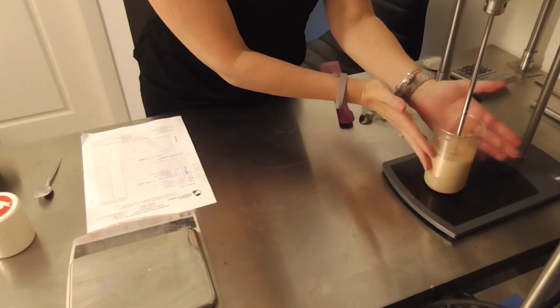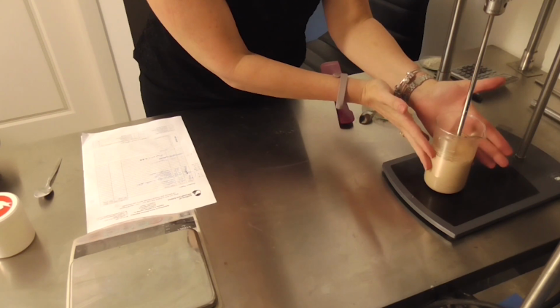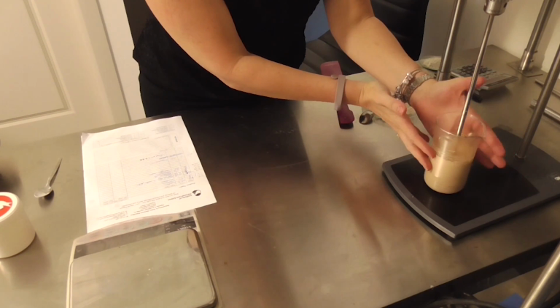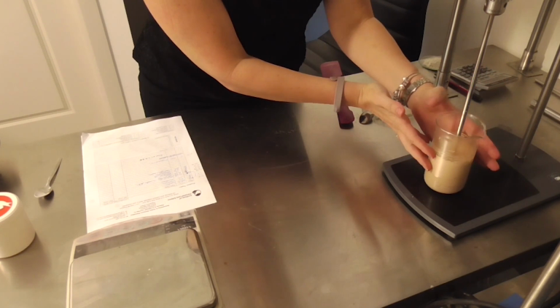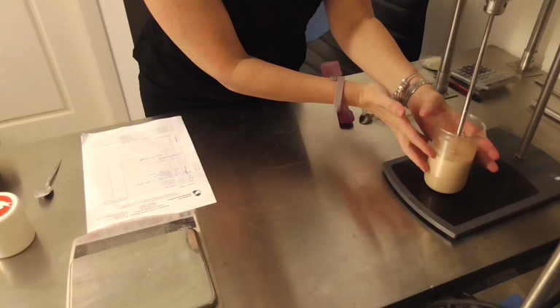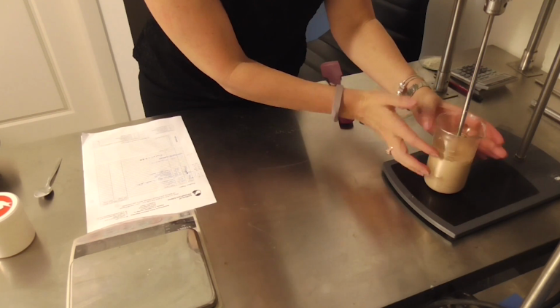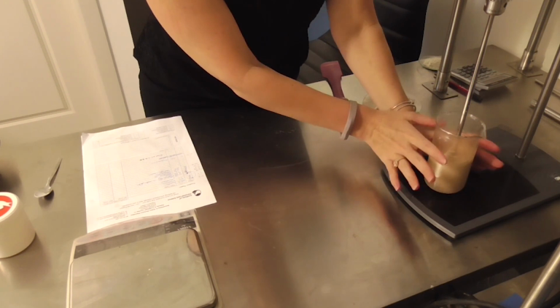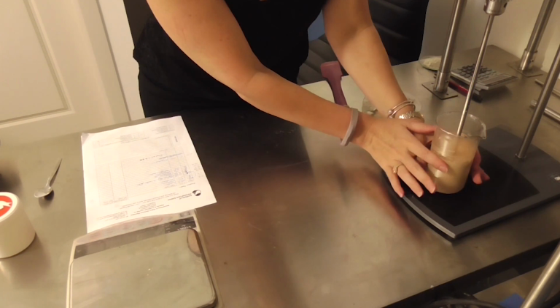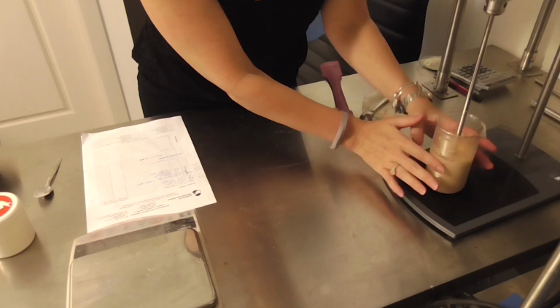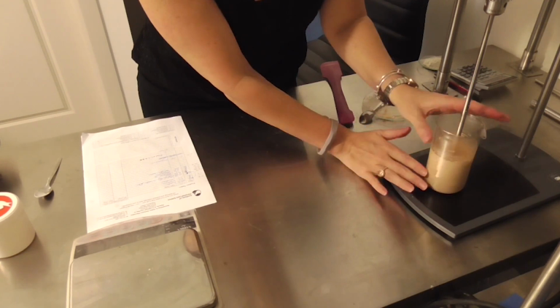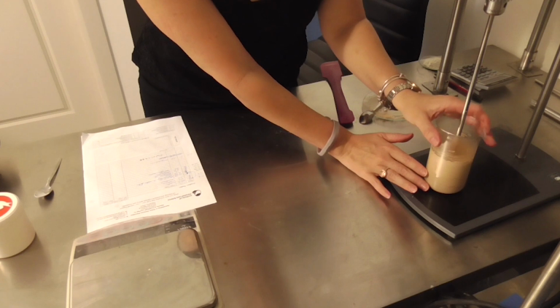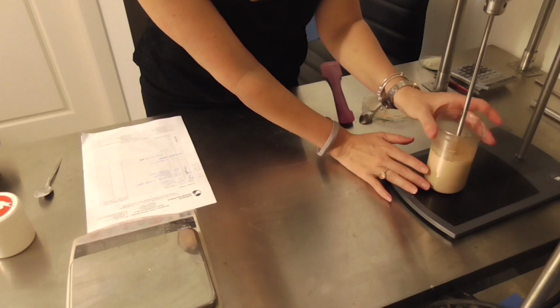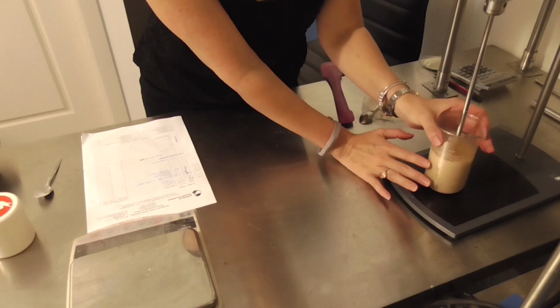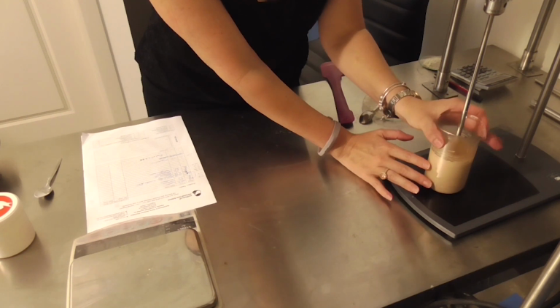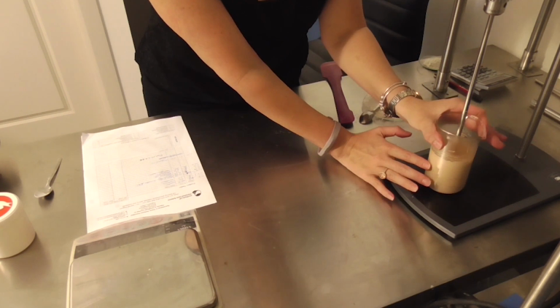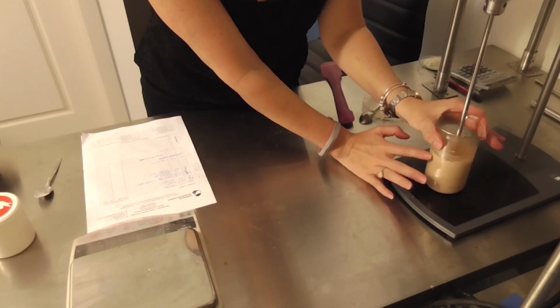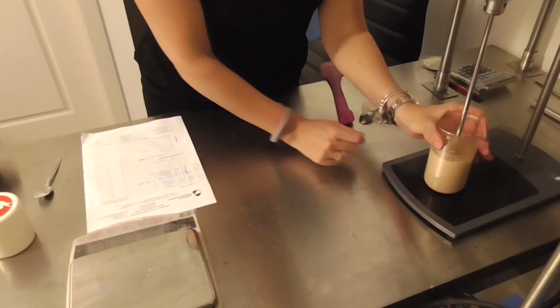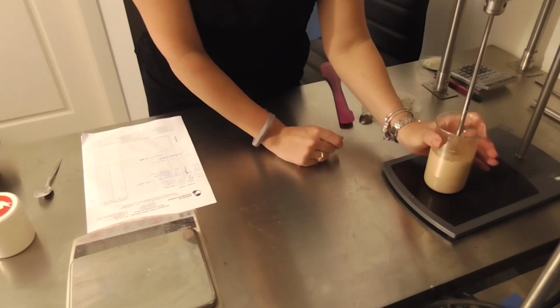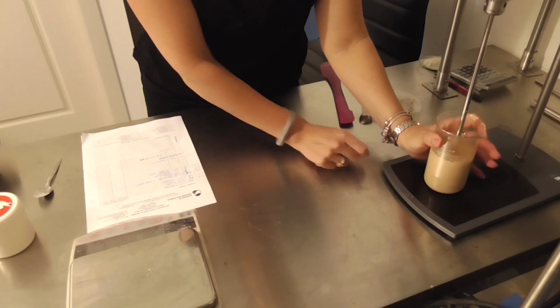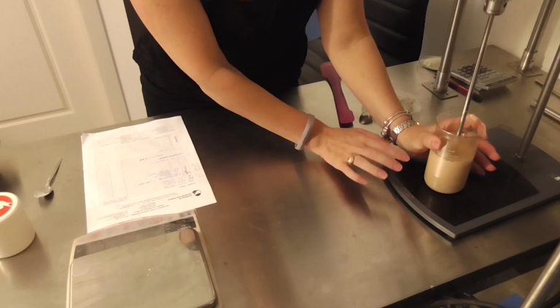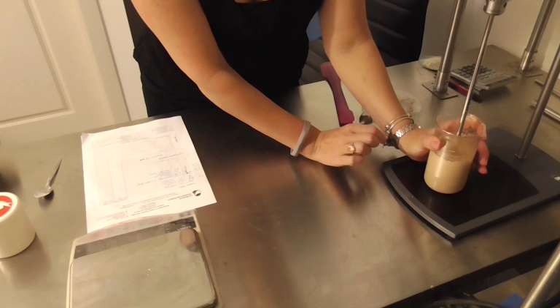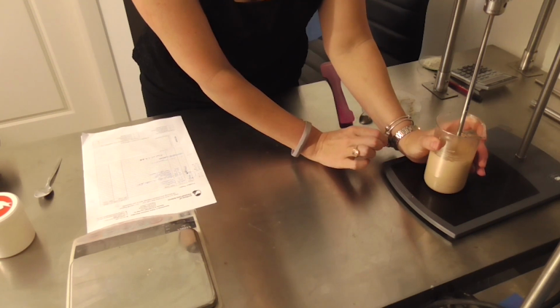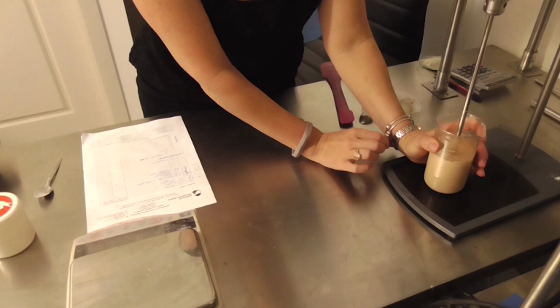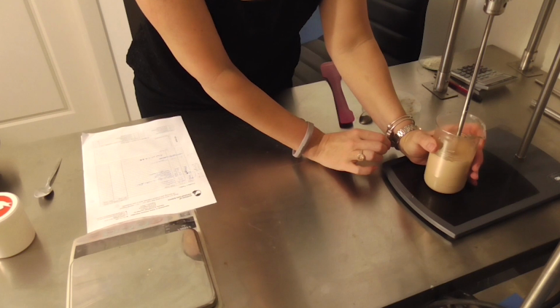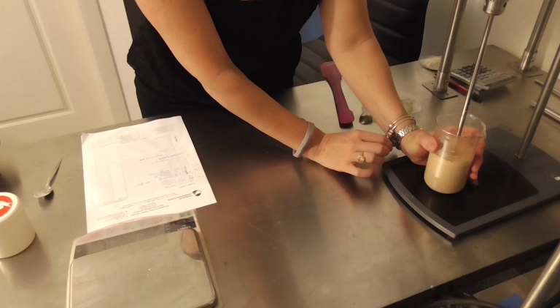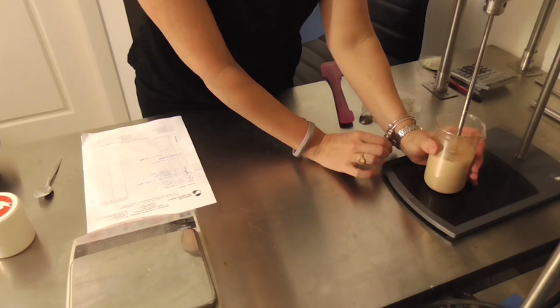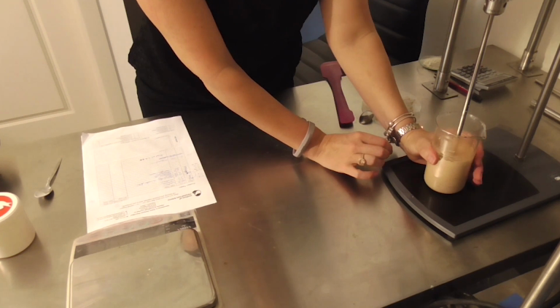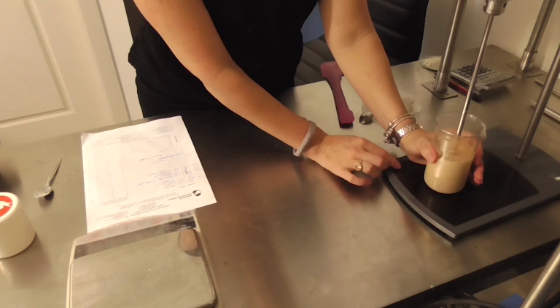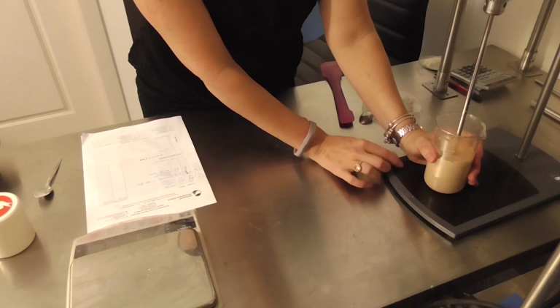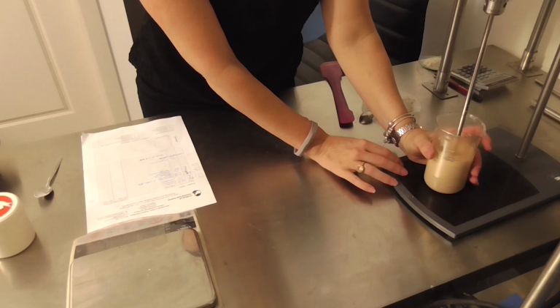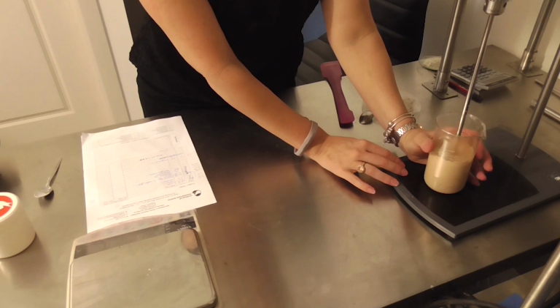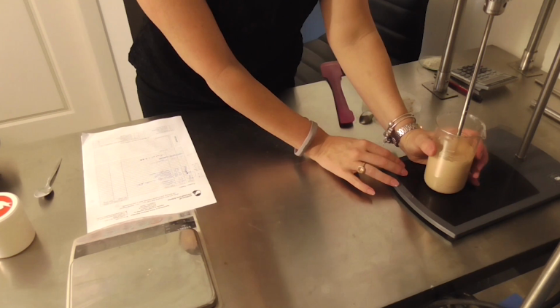Continue stirring while the product cools. The stirring at this step is really more about forming the emulsion than dispersing the pigments, because you saw how easily the pigments dispersed in the water in the first step.